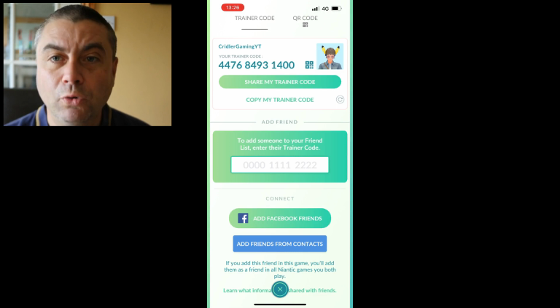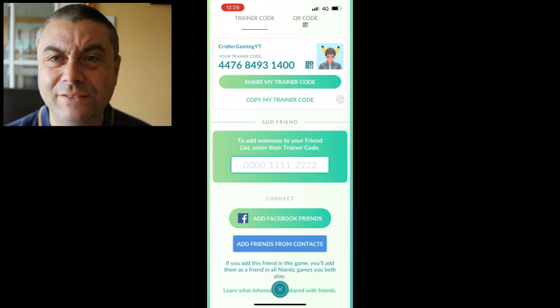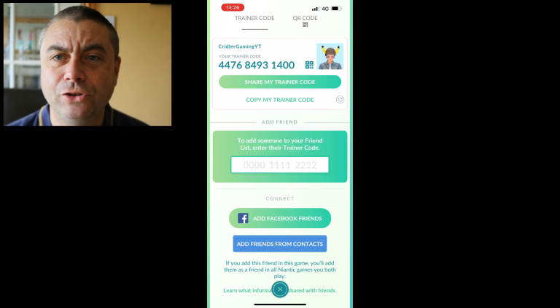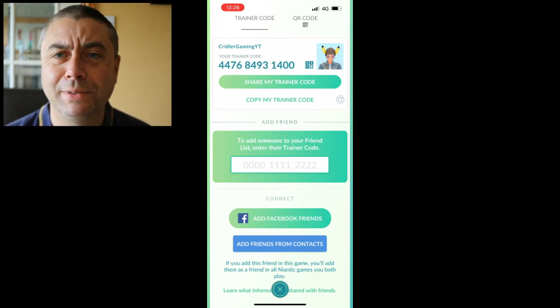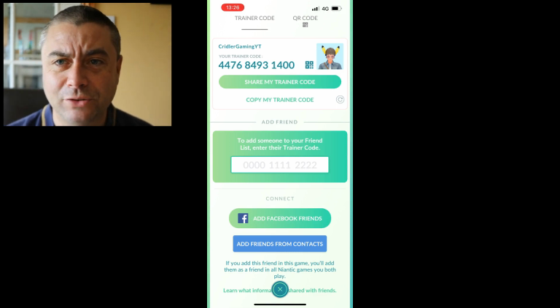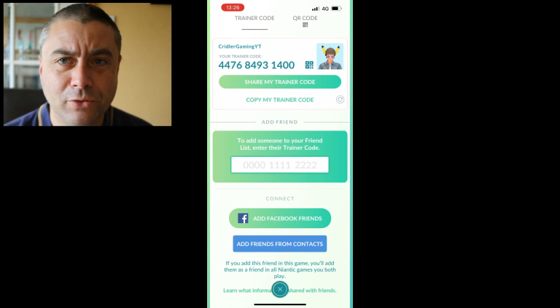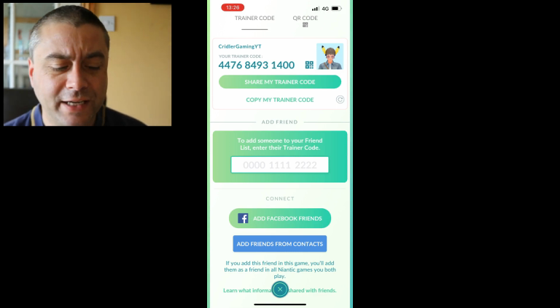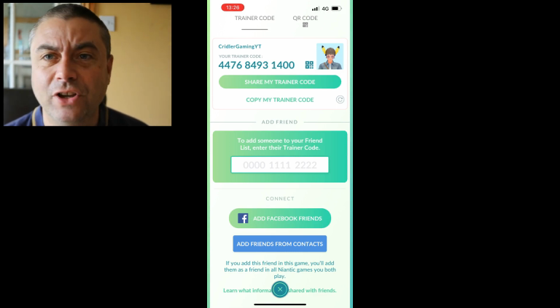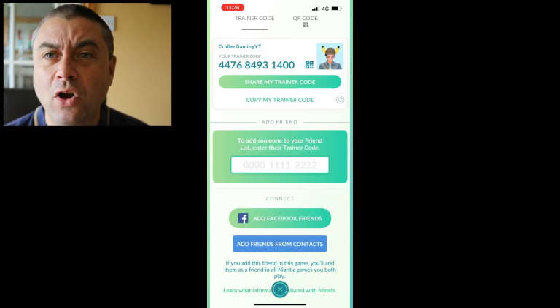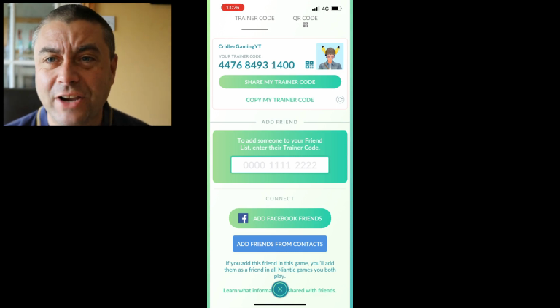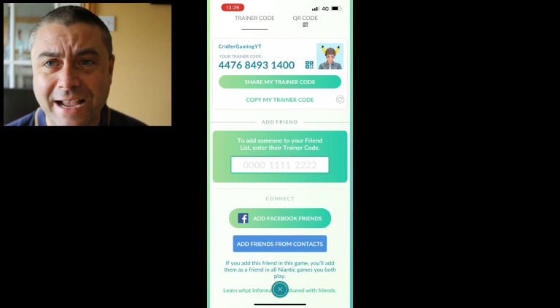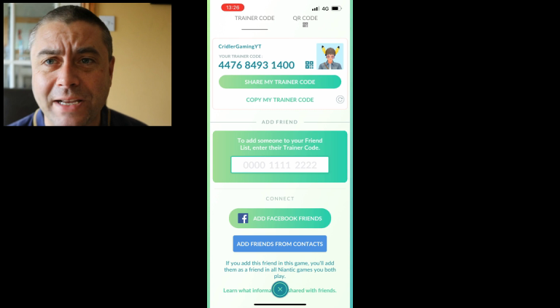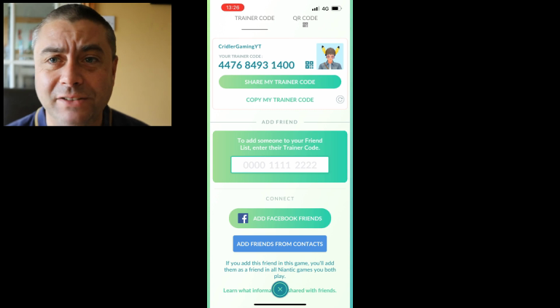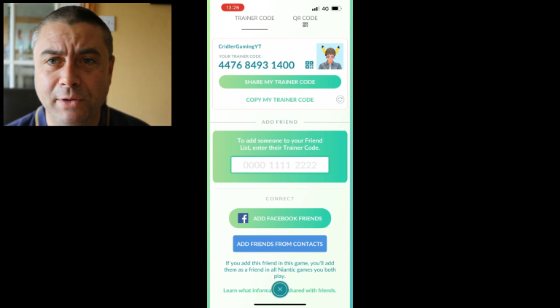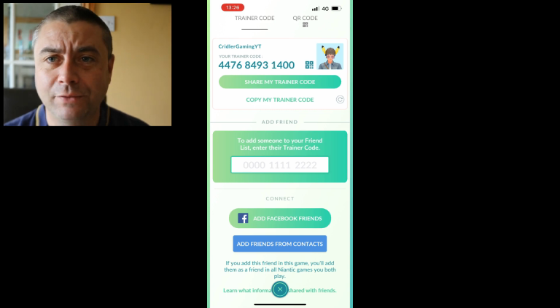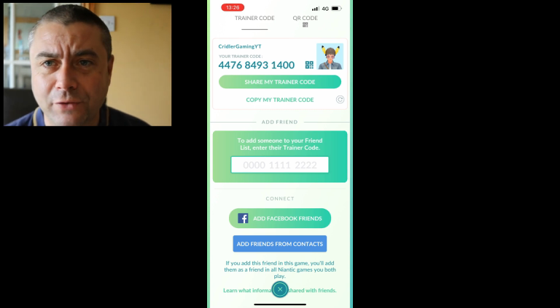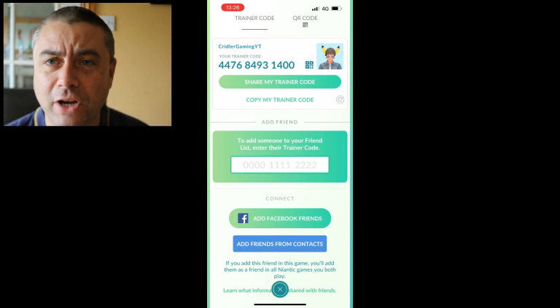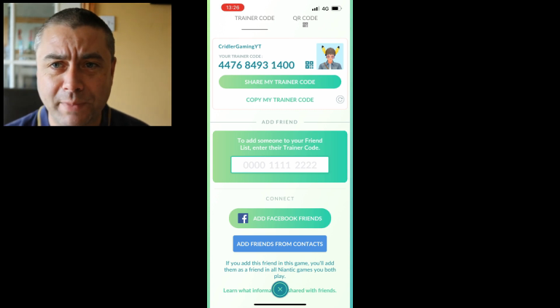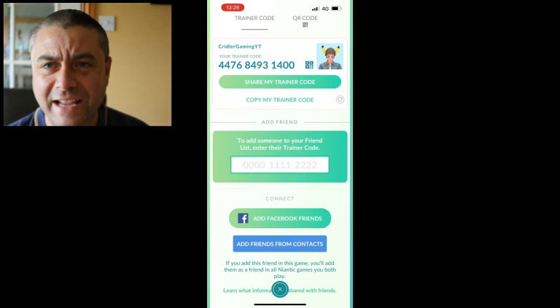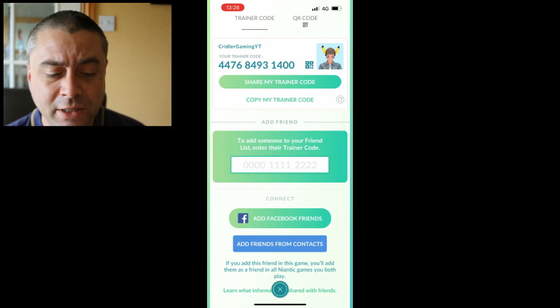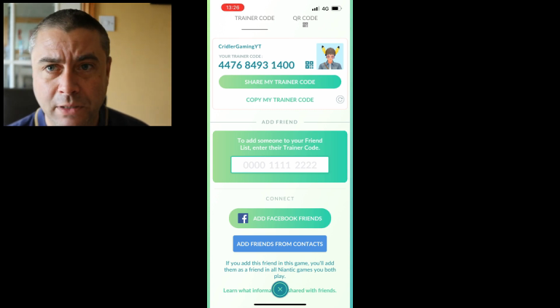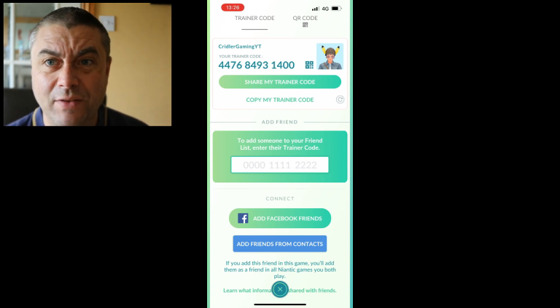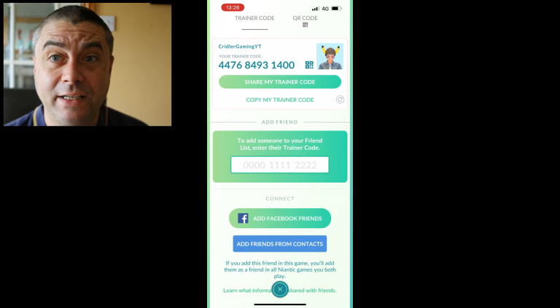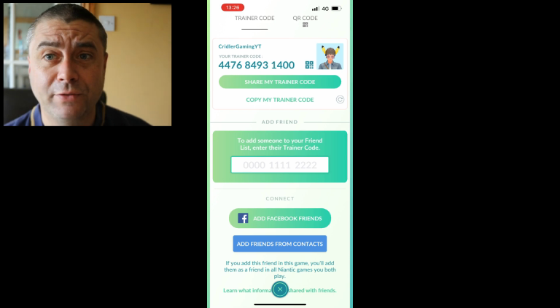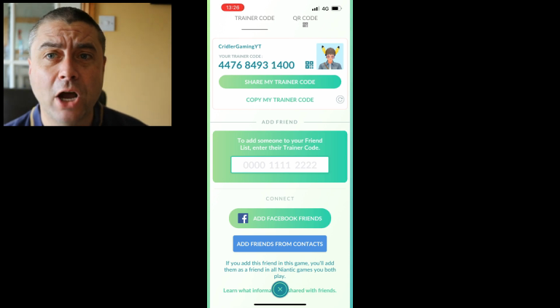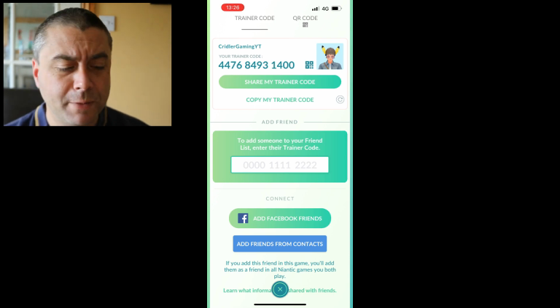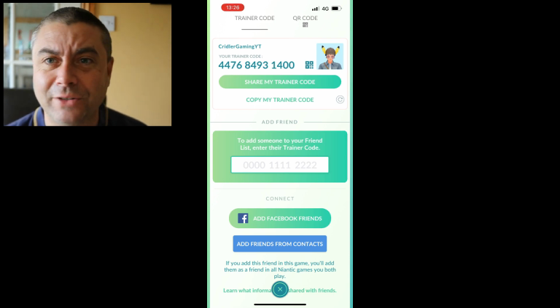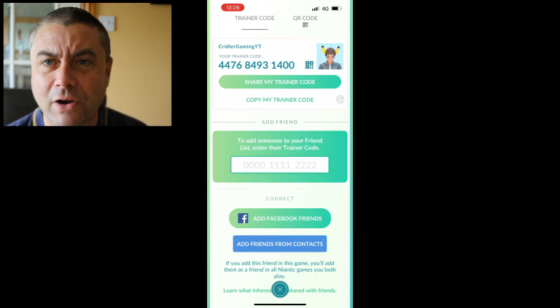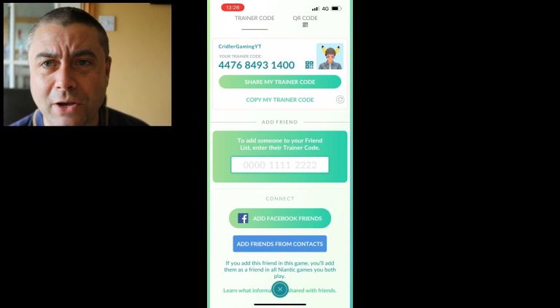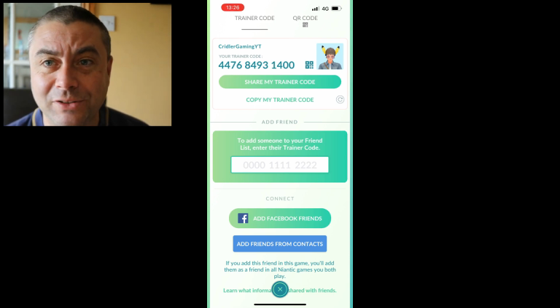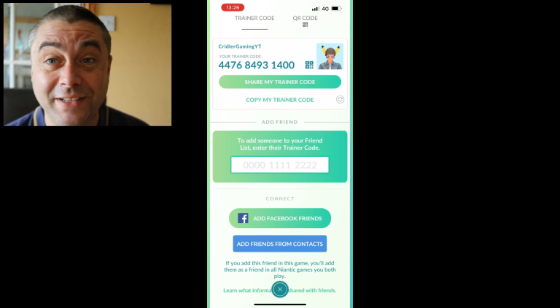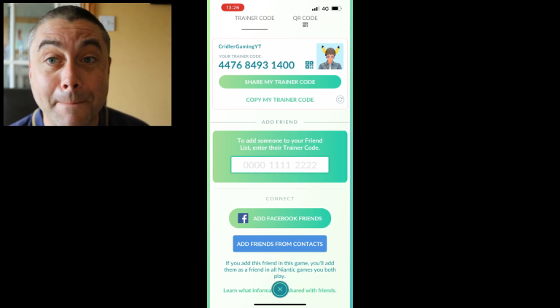Please like, subscribe, and turn on notifications. Whack your trainer code down in the comments and we'll all be friends - I've got over 100 best friends now. I can't gift everyone every day because I've got too many friends, but I'll do my best. That's how you evolve a Cosmog, and we'll see you in the next video - bye!